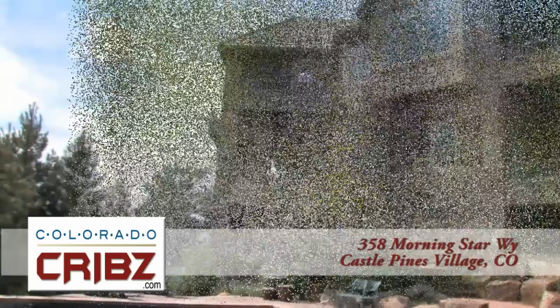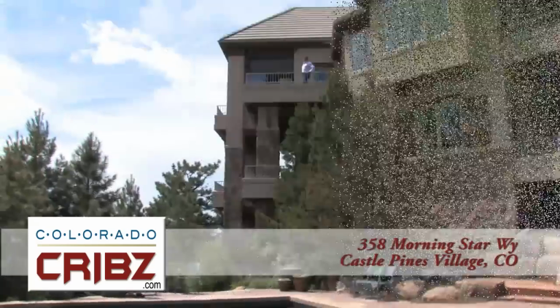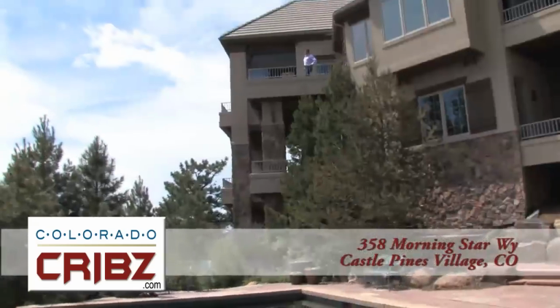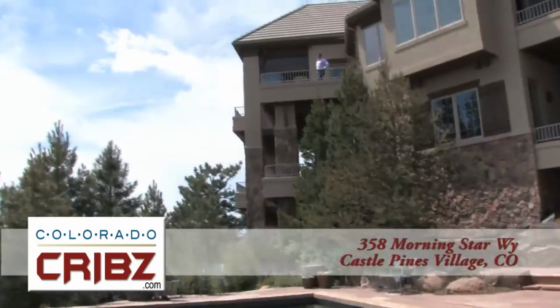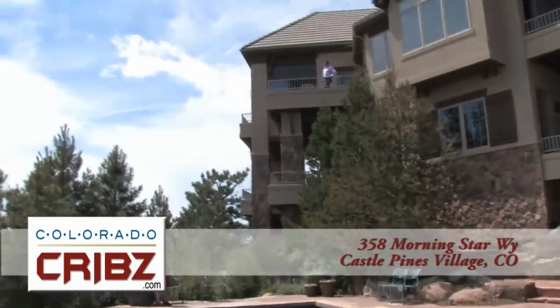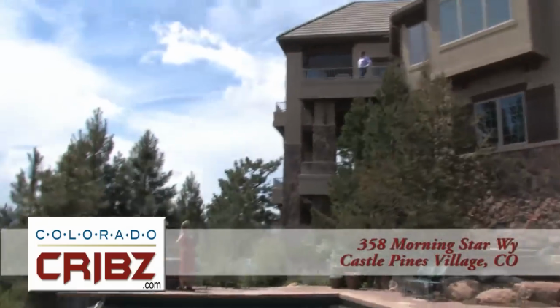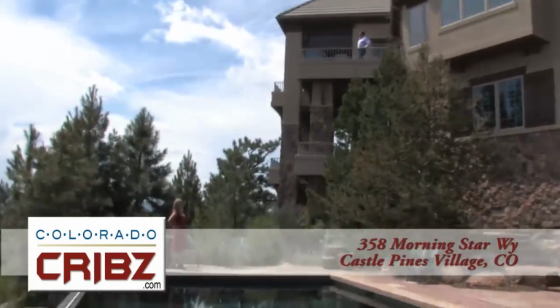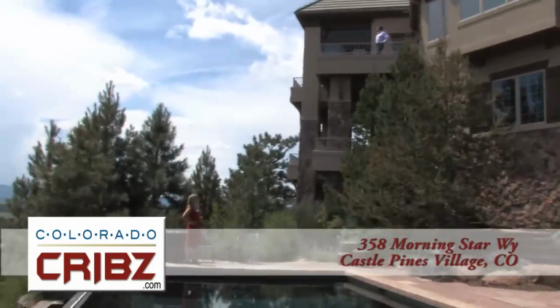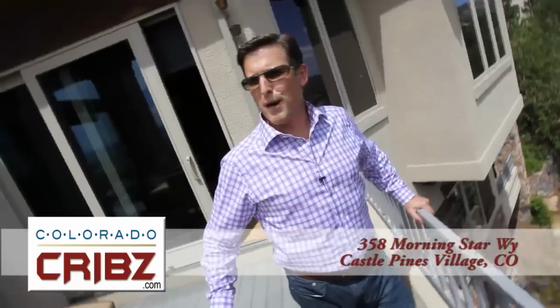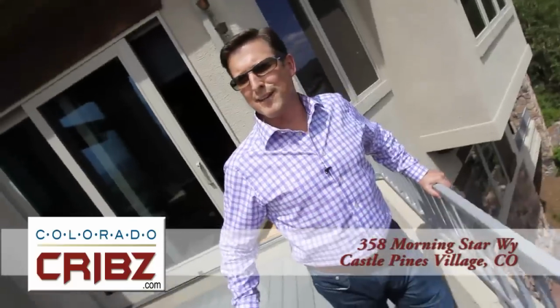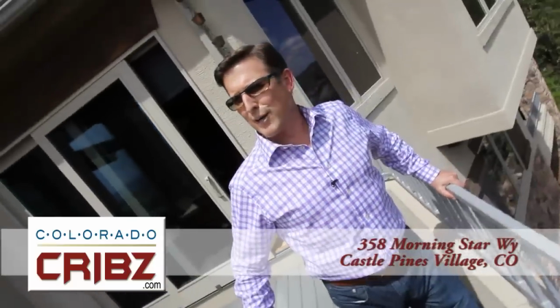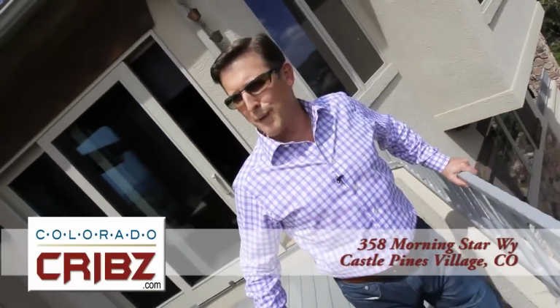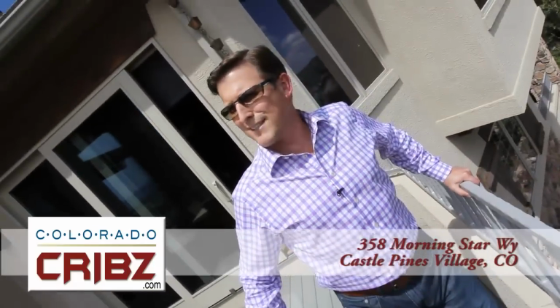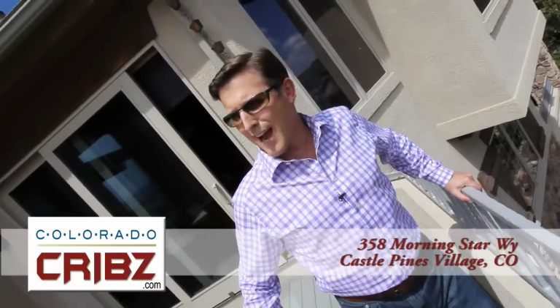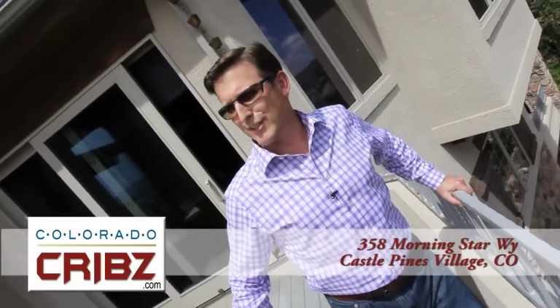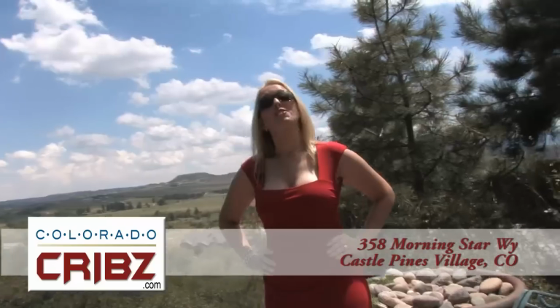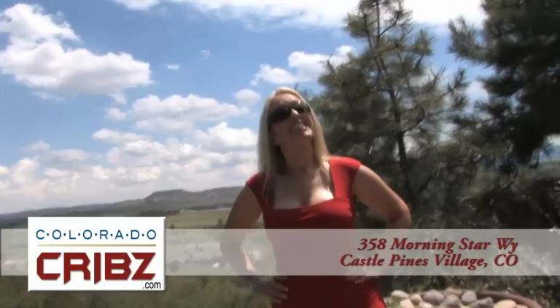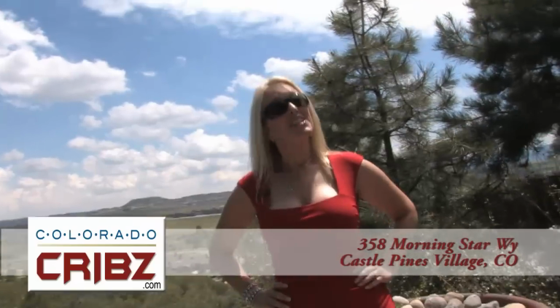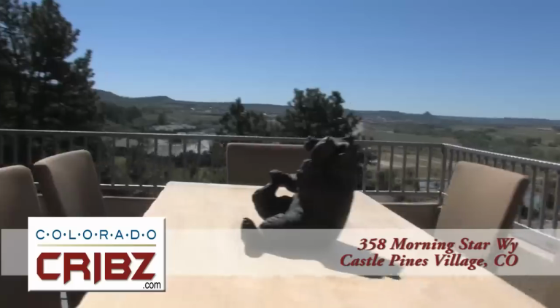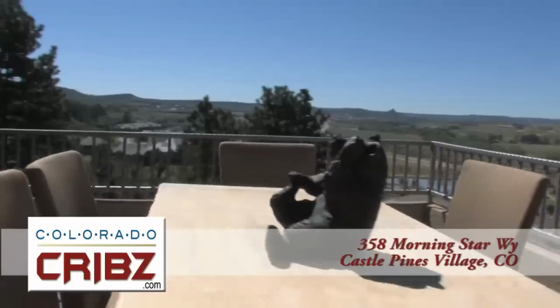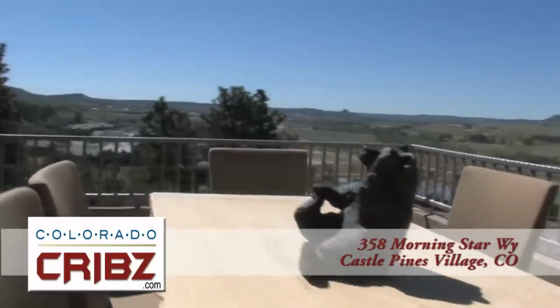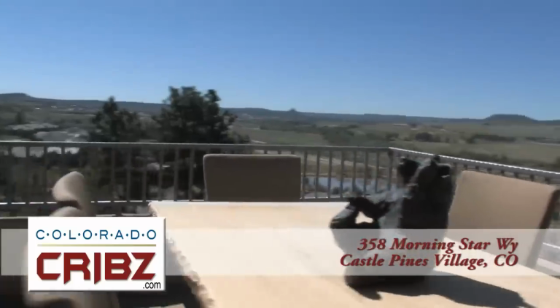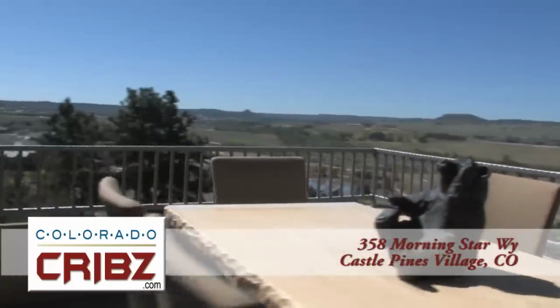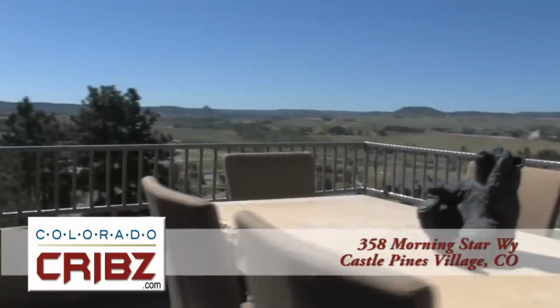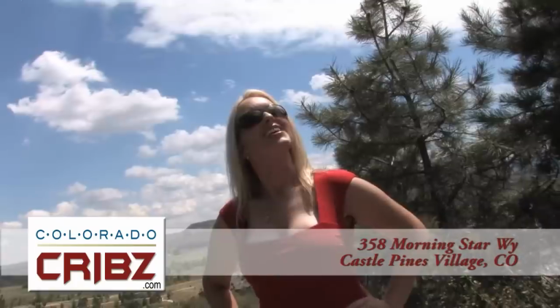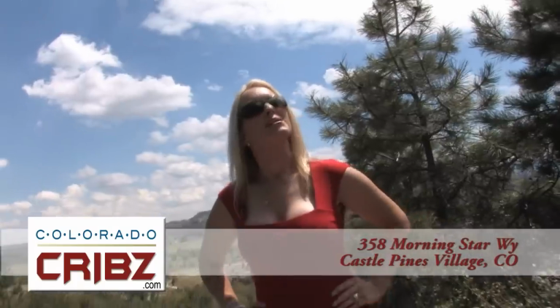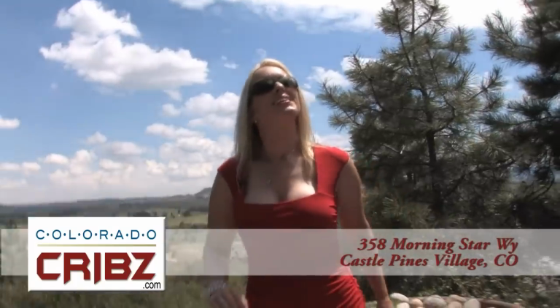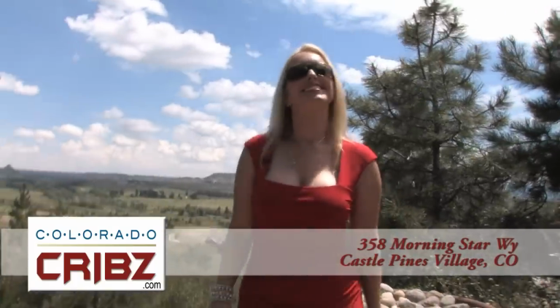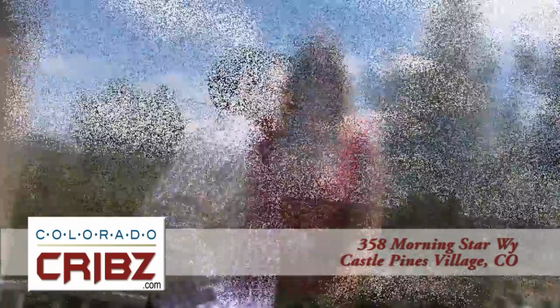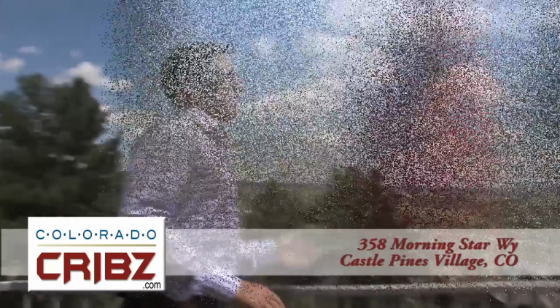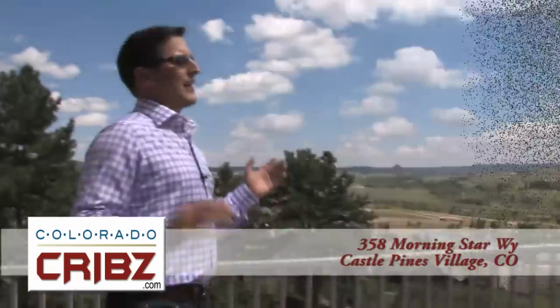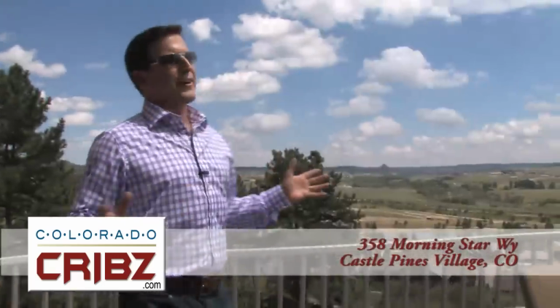Erica, you thought the views were great from down there? From up here they are spectacular. Are they really that good? You need to see it to believe it. Alright, I'm coming up. Welcome to the High Life, Erica.